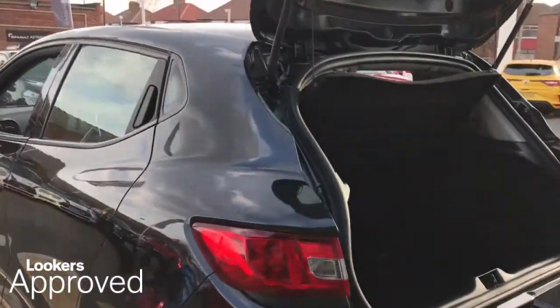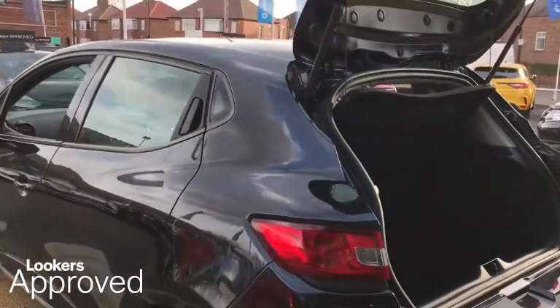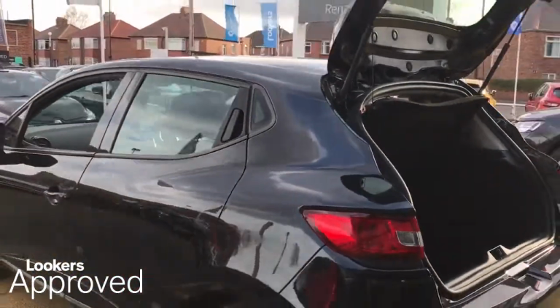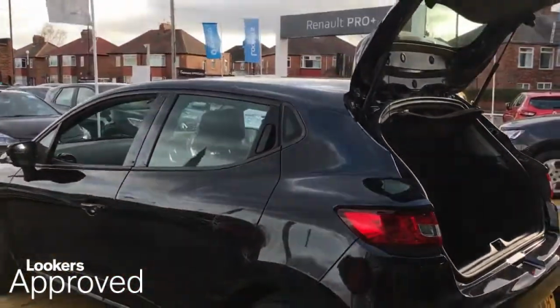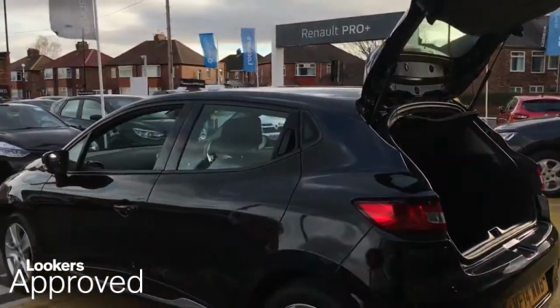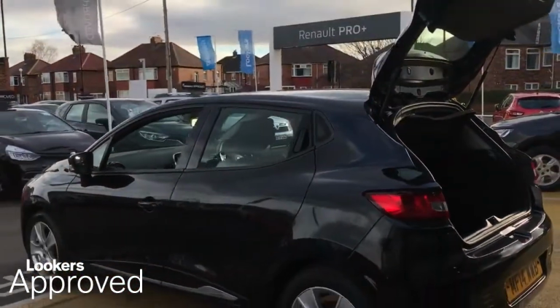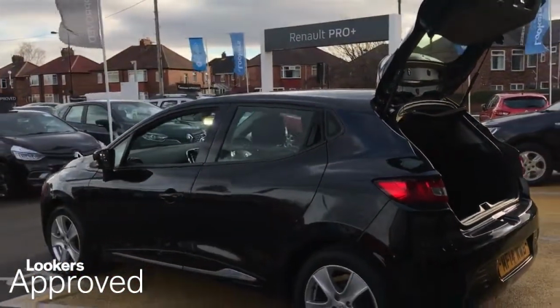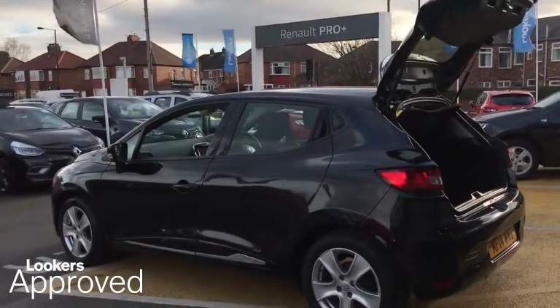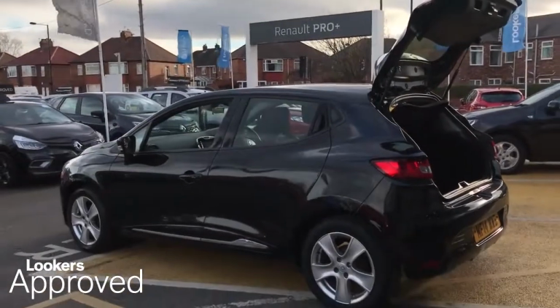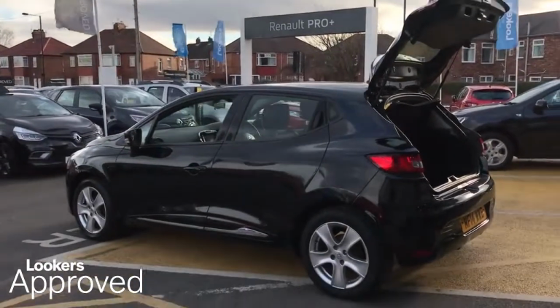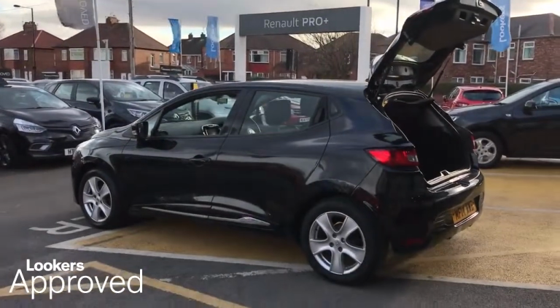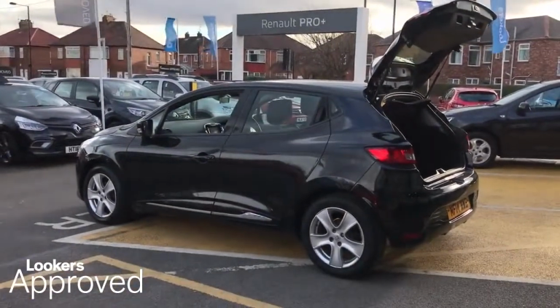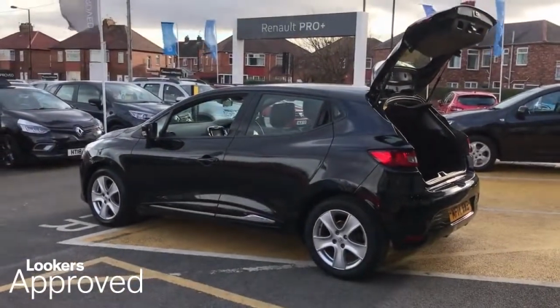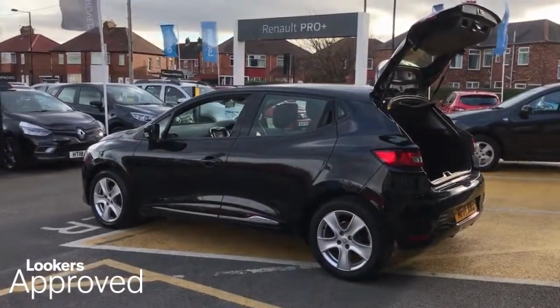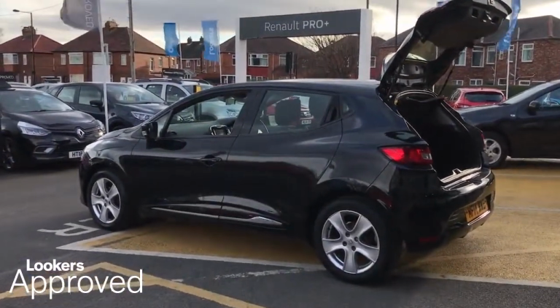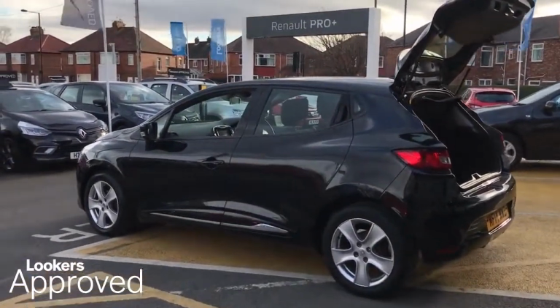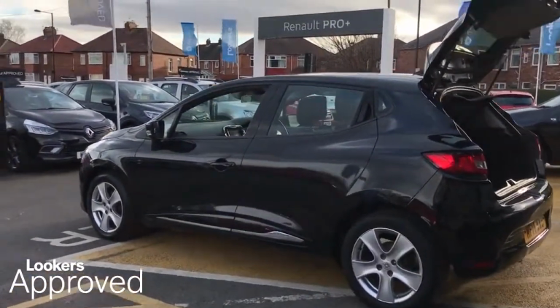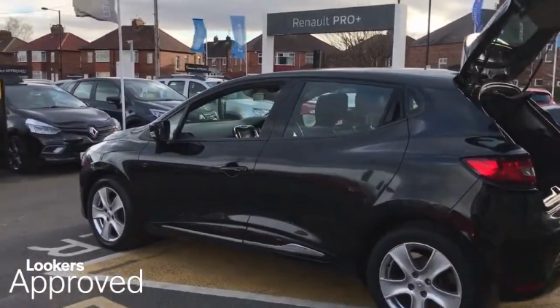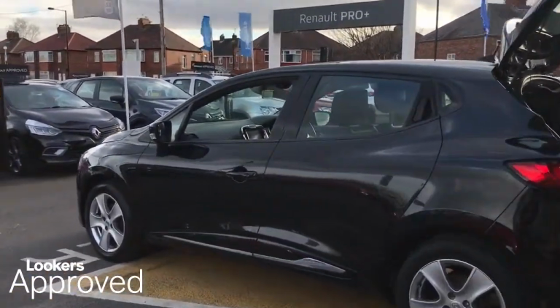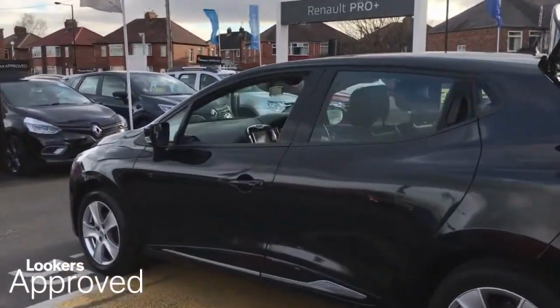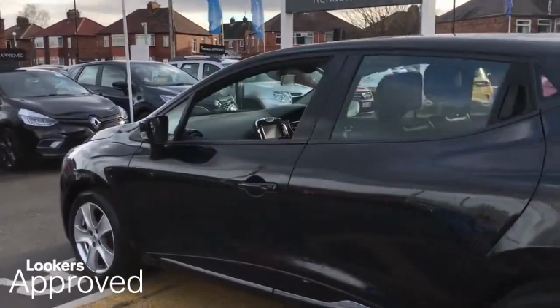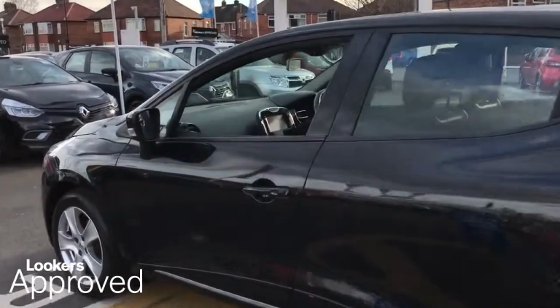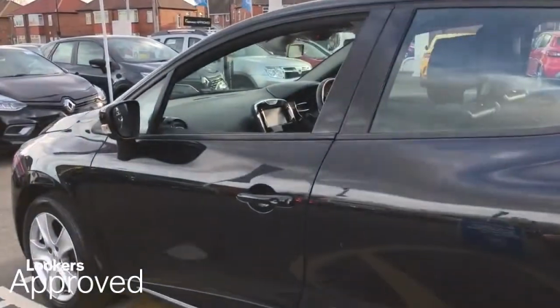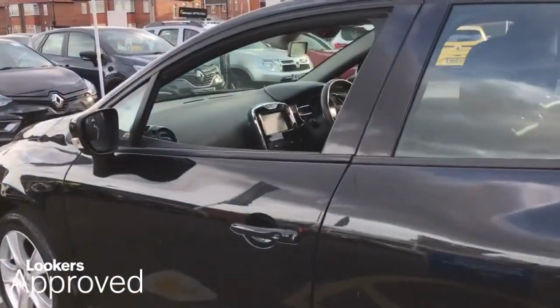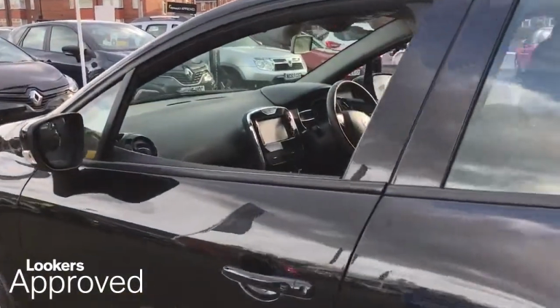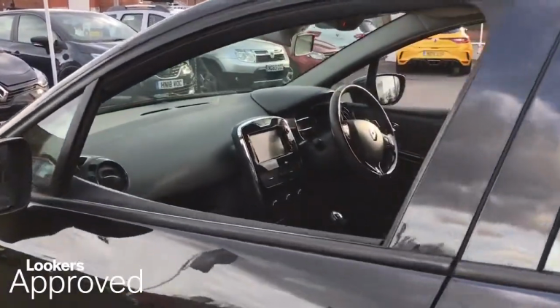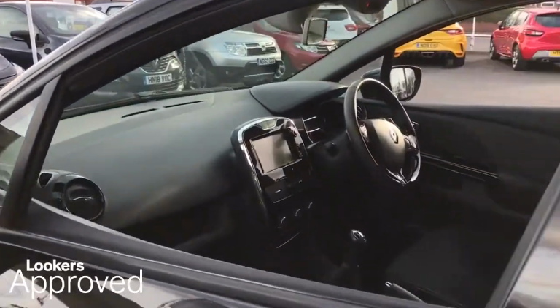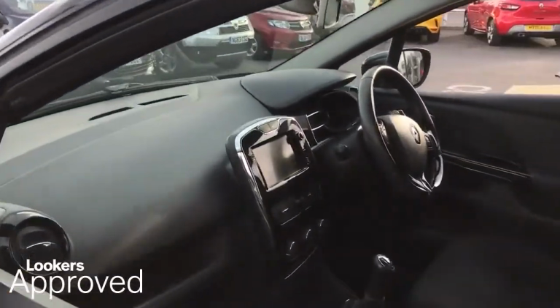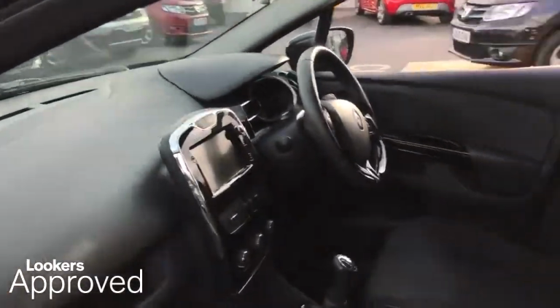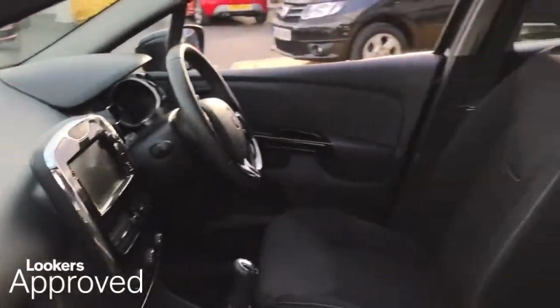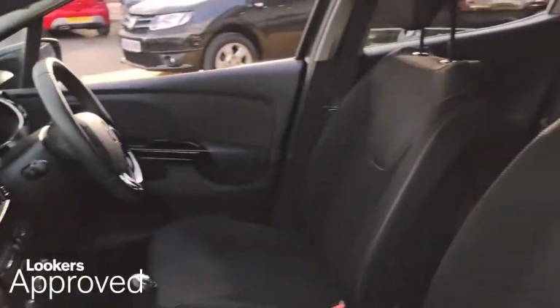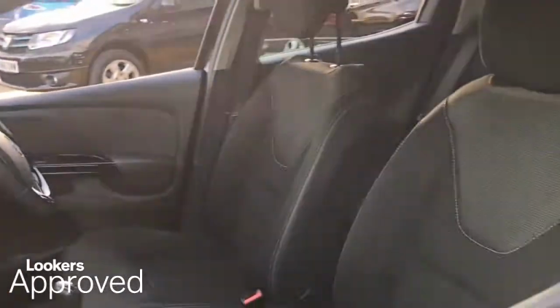Minimum 12 months roadside assistance. HPI check. Quality assurance mark. And no admin fees.